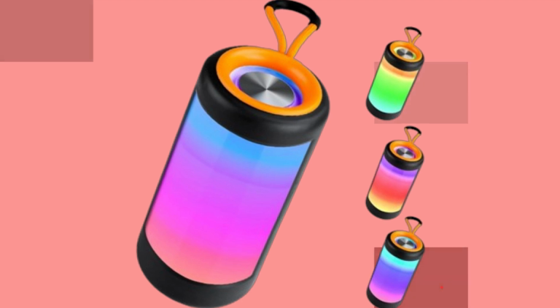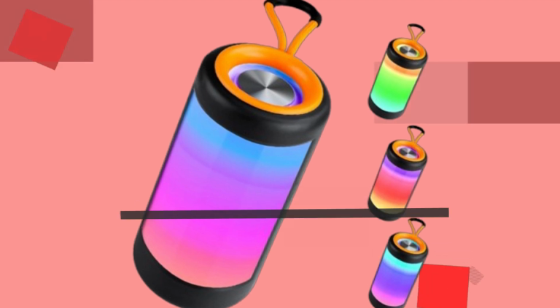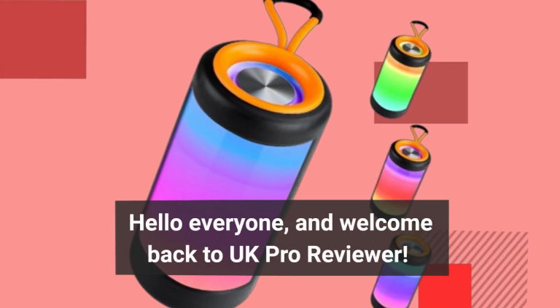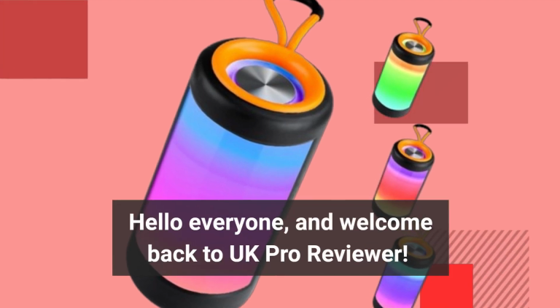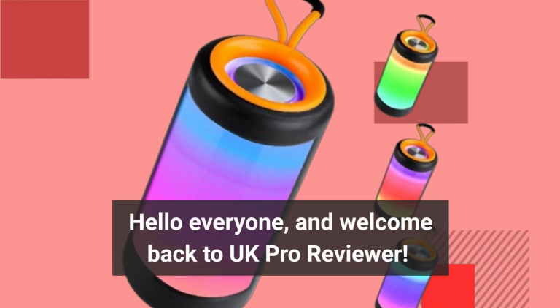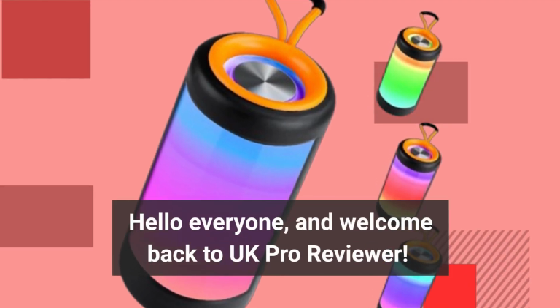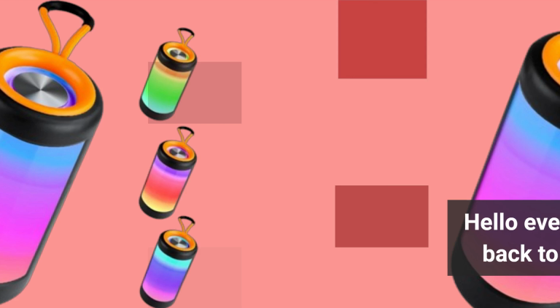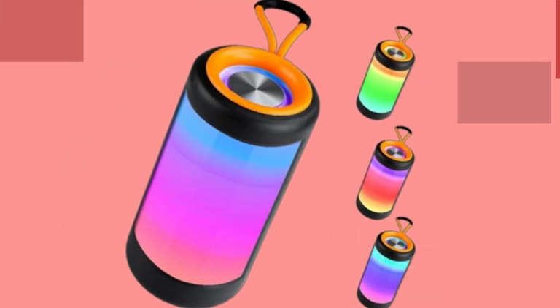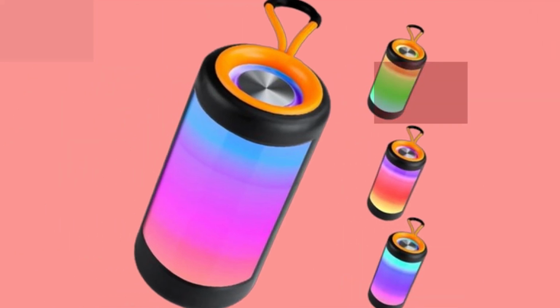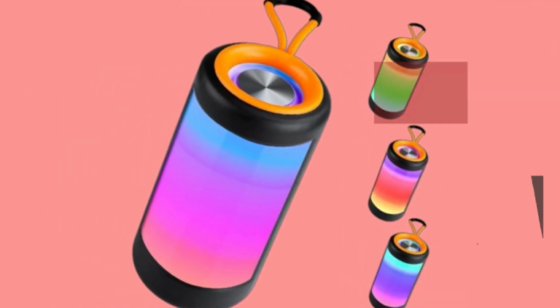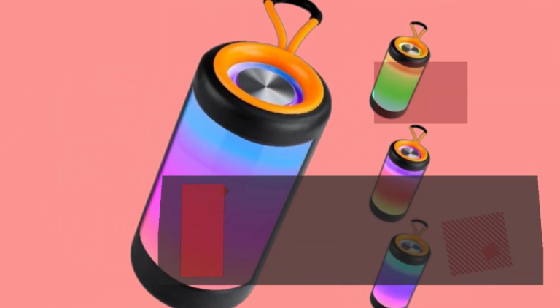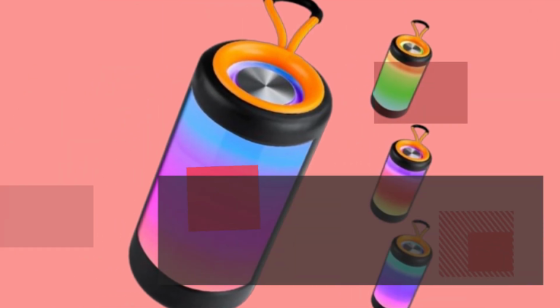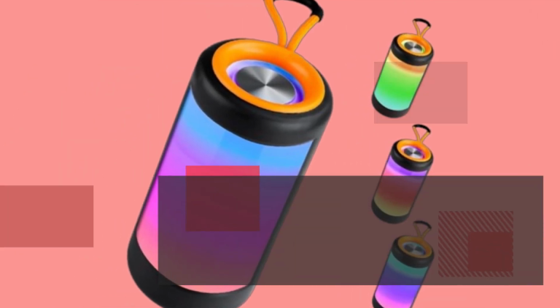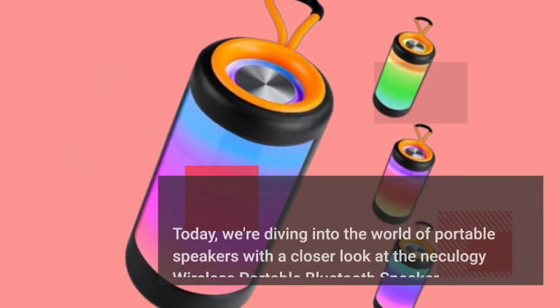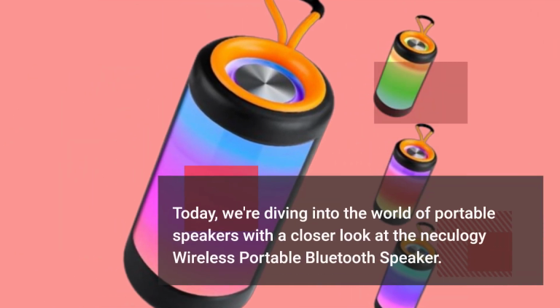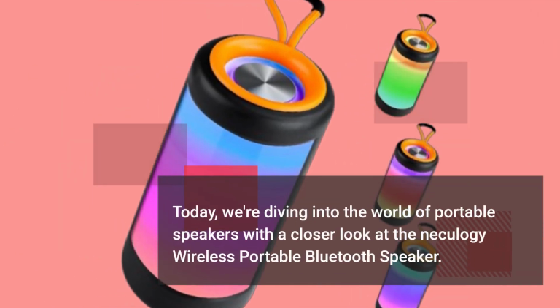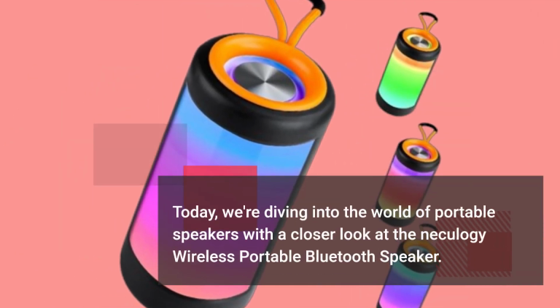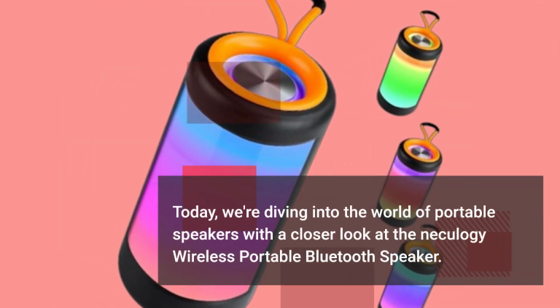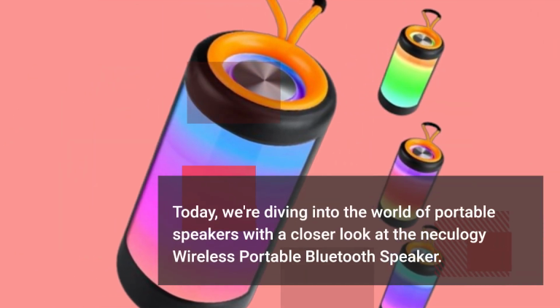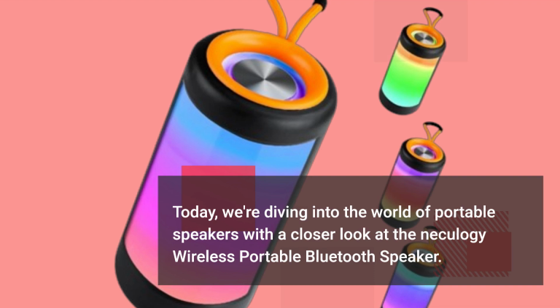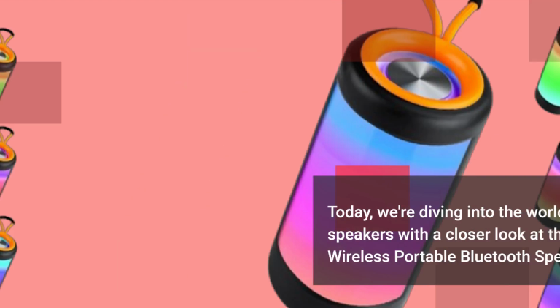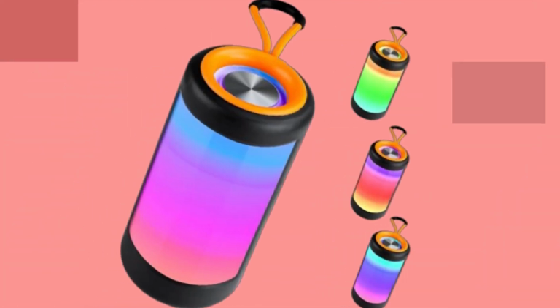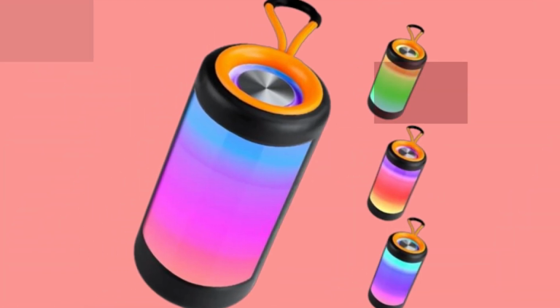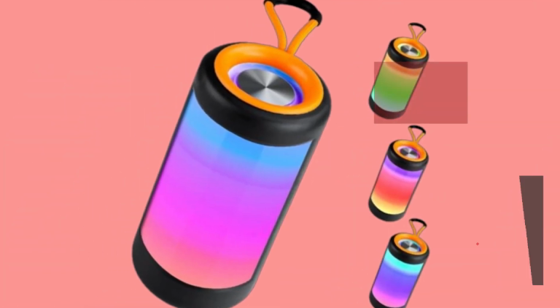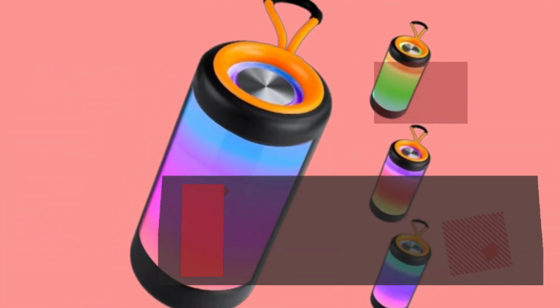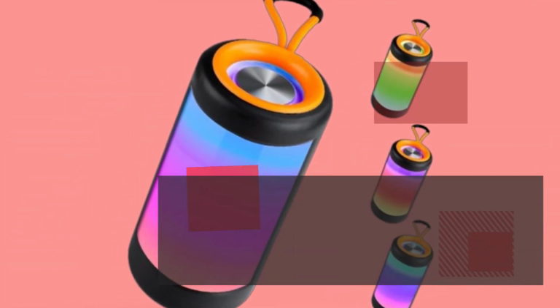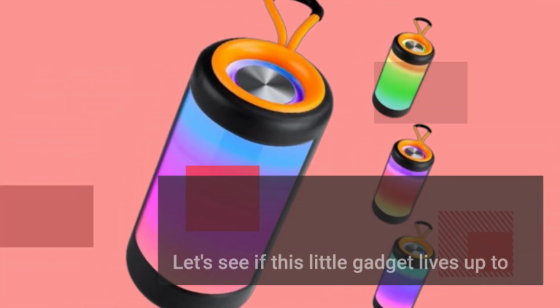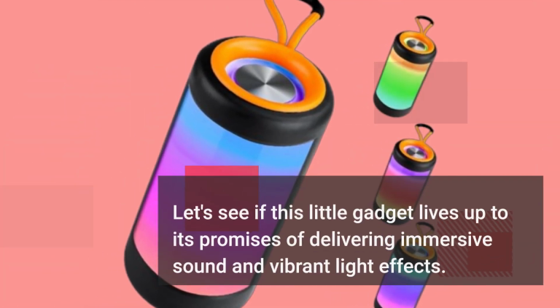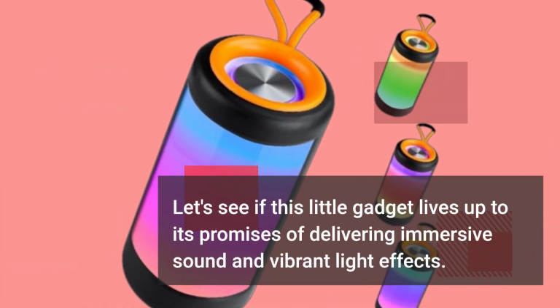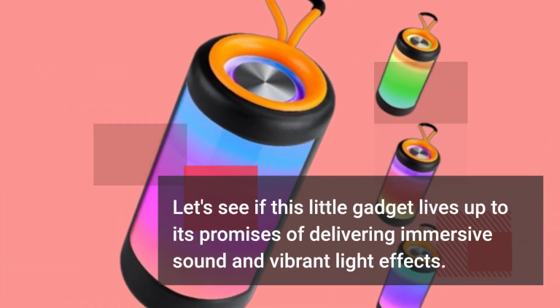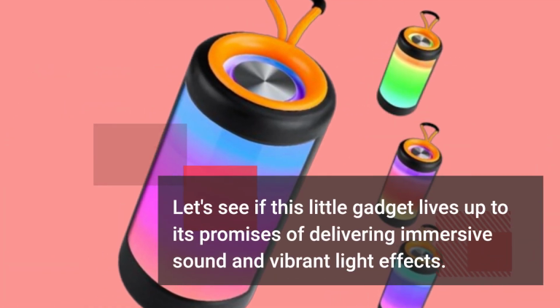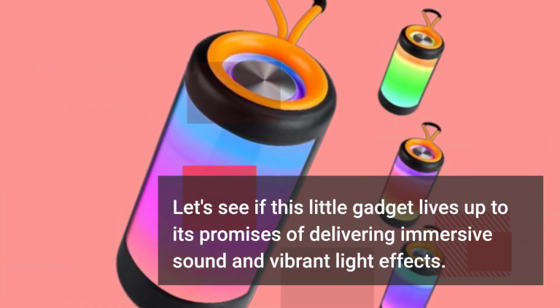Hello everyone, and welcome back to UK Pro Reviewer. Today, we're diving into the world of portable speakers with a closer look at the Nekulogy Wireless Portable Bluetooth Speaker. Let's see if this little gadget lives up to its promises of delivering immersive sound and vibrant light effects.